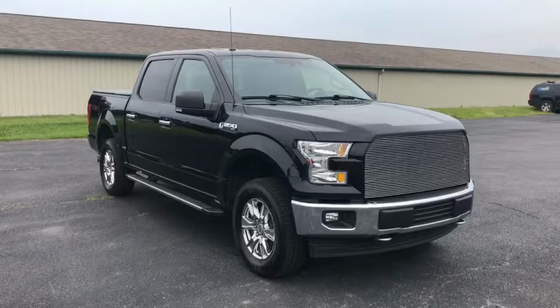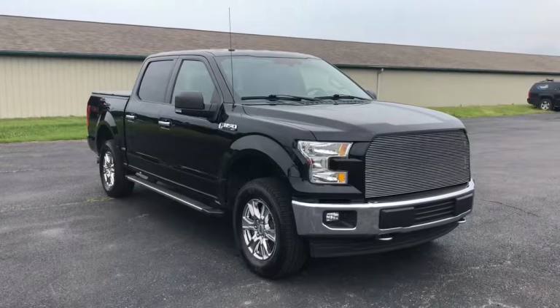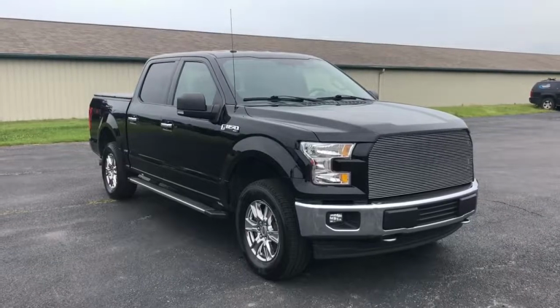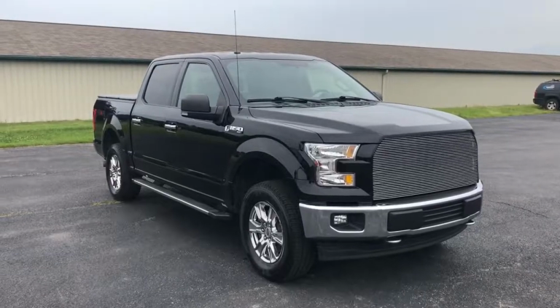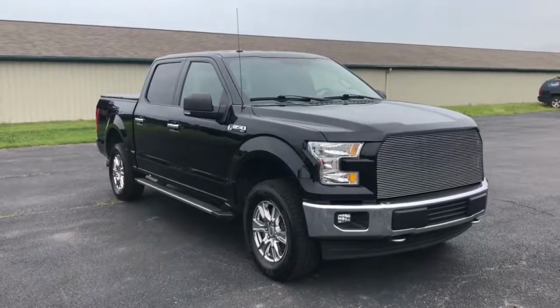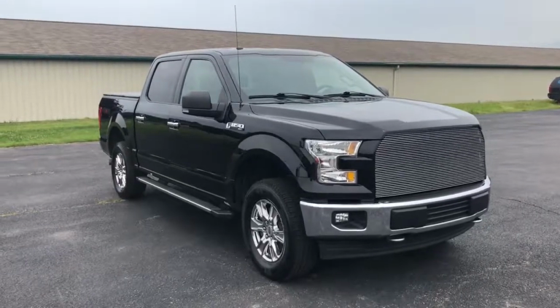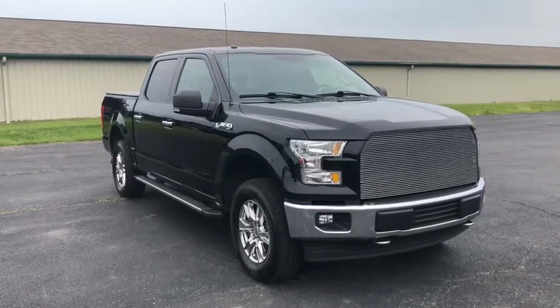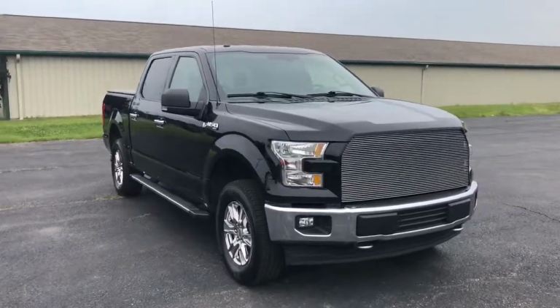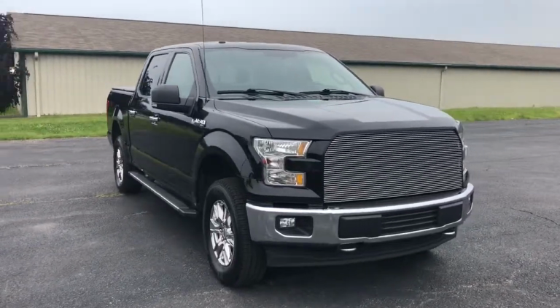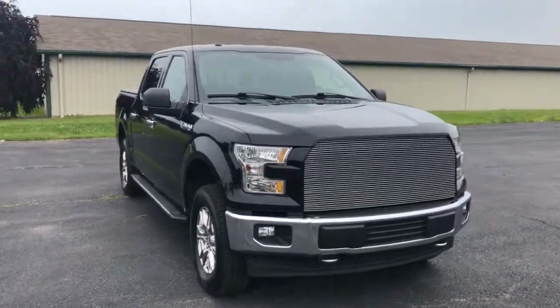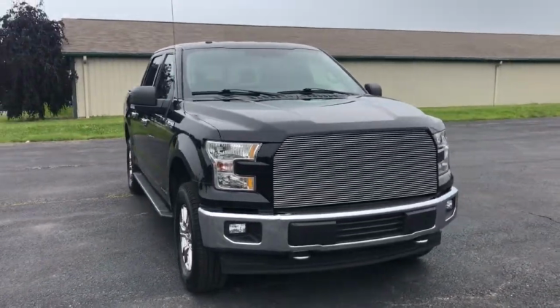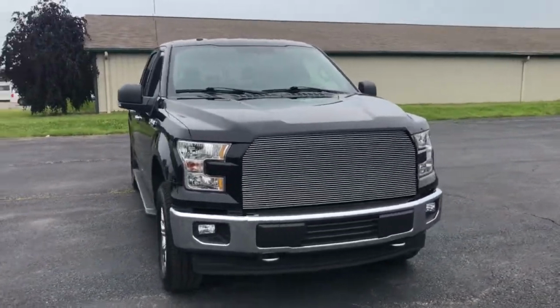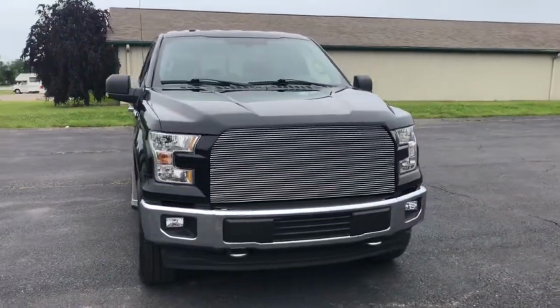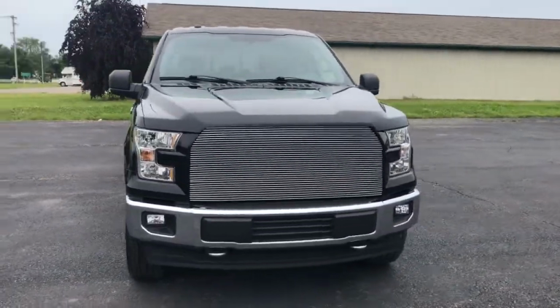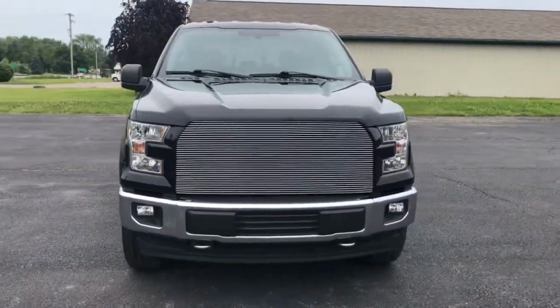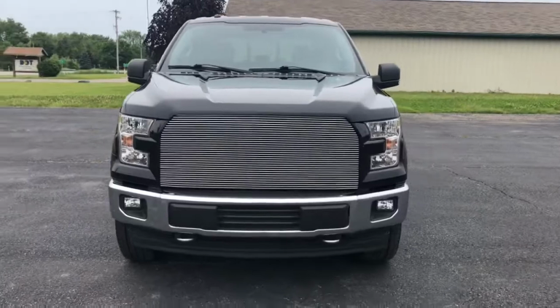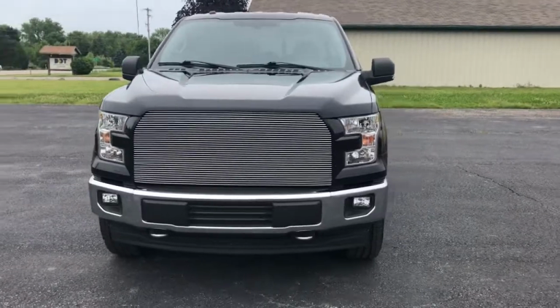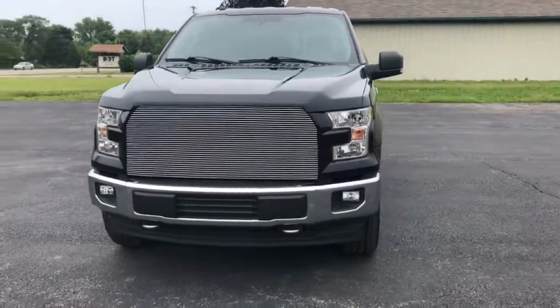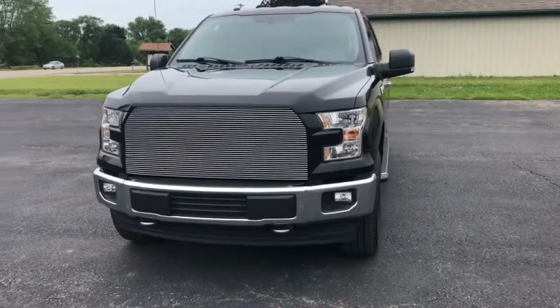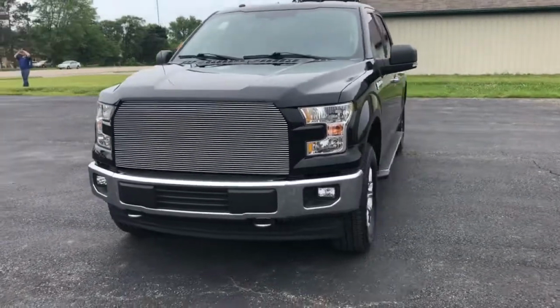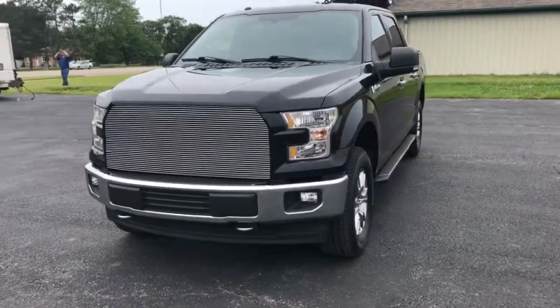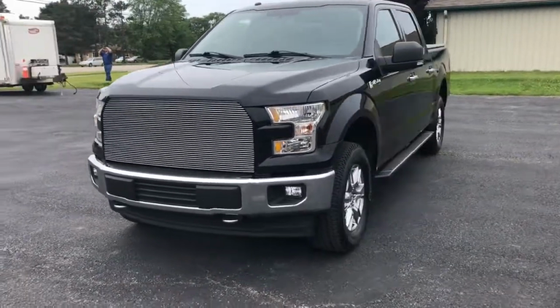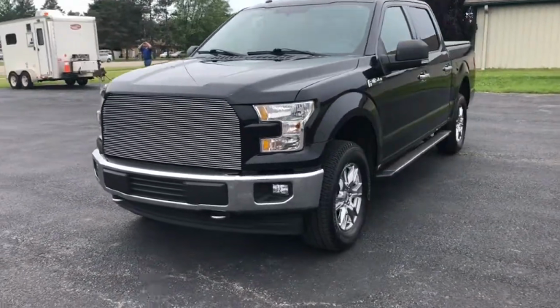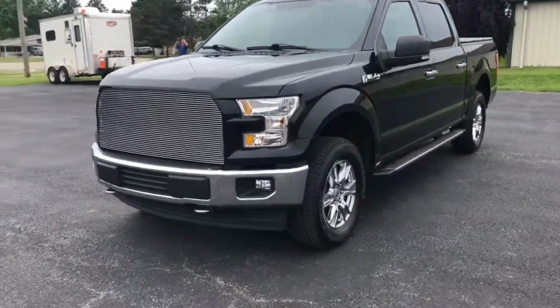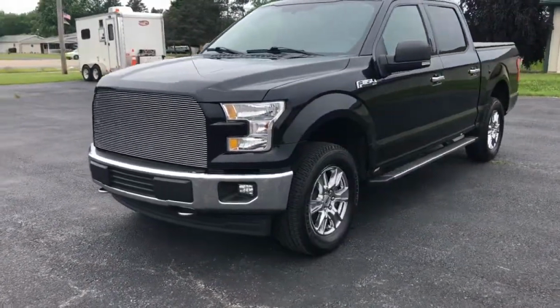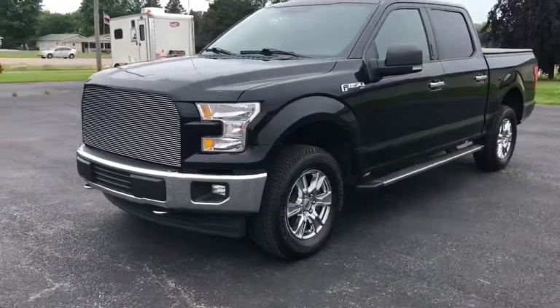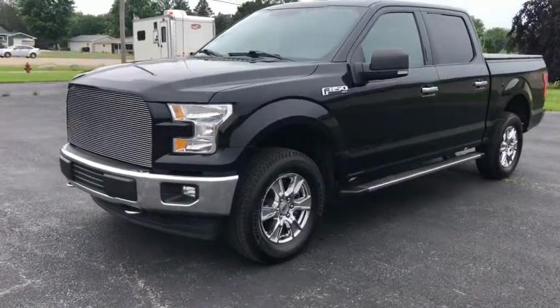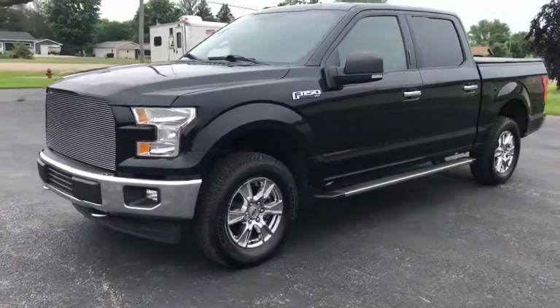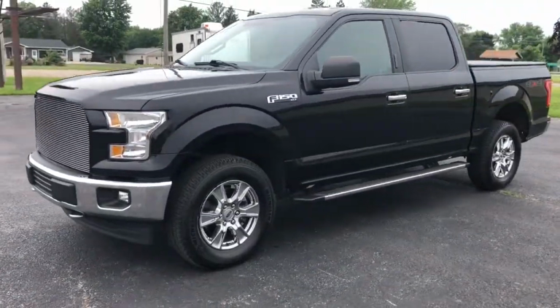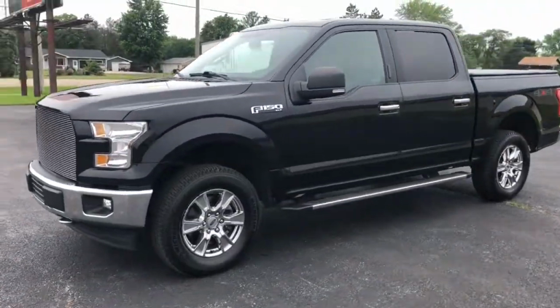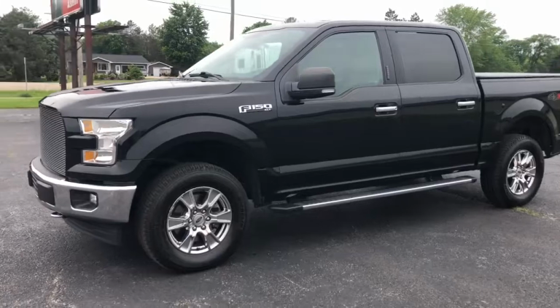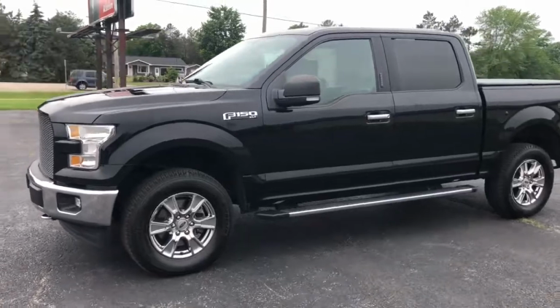Your next car could be the 2017 Ford F-150. With less than 110,000 miles on the odometer, this vehicle provides excellent value.